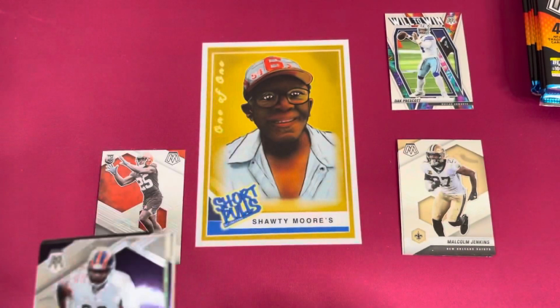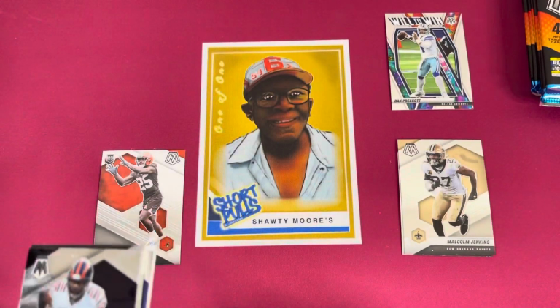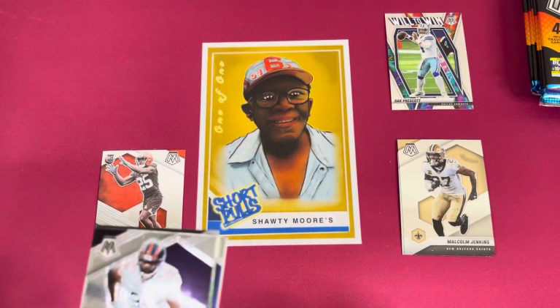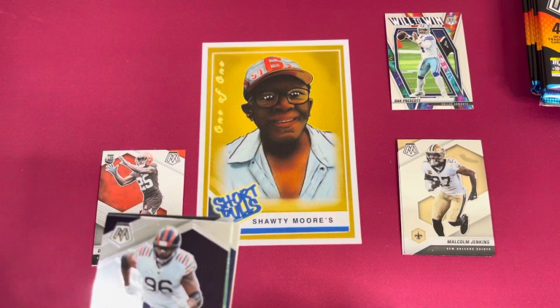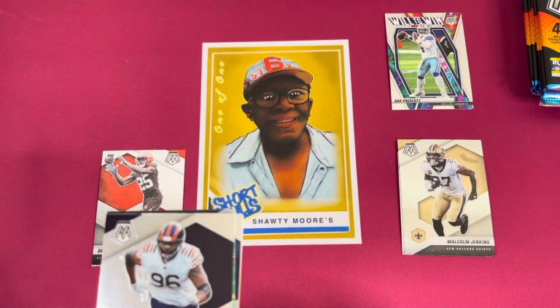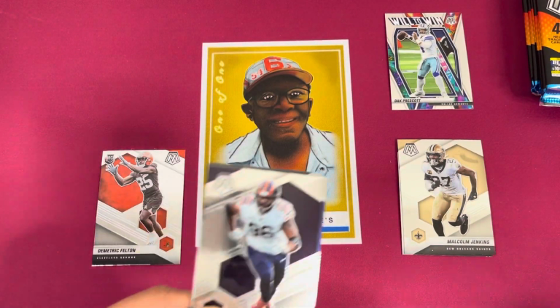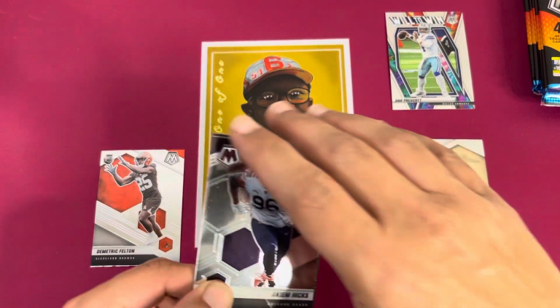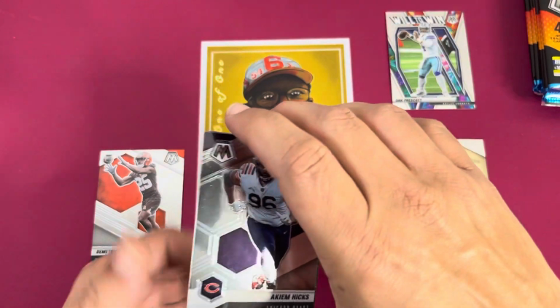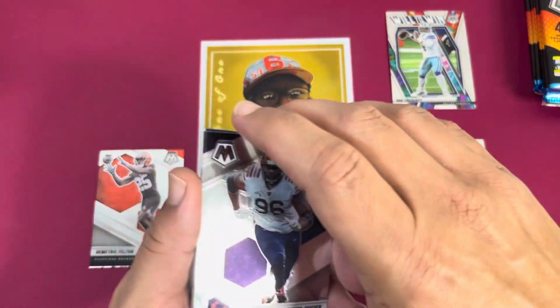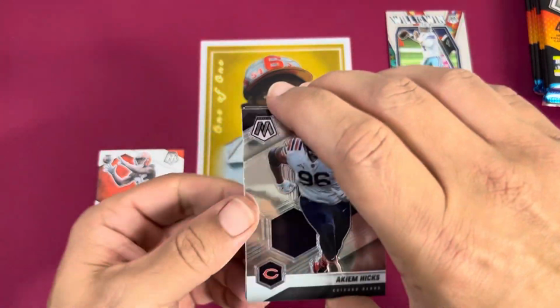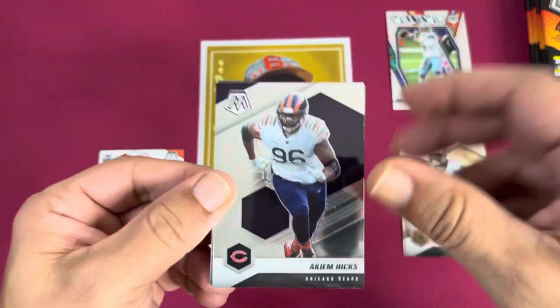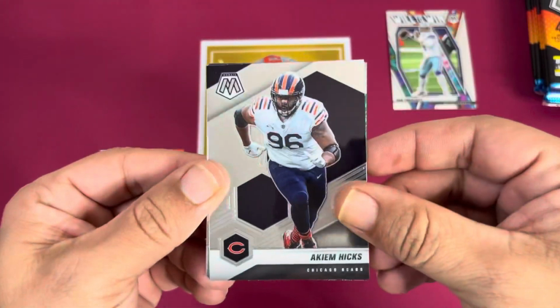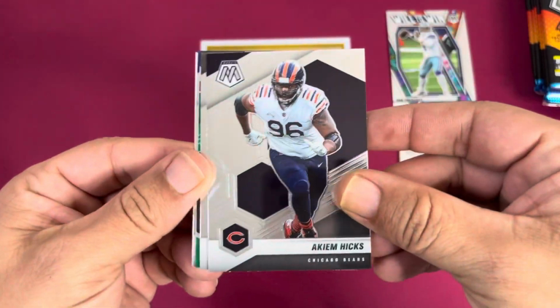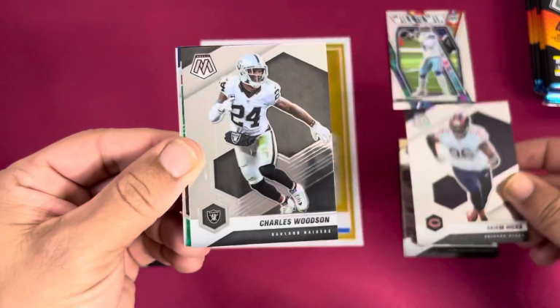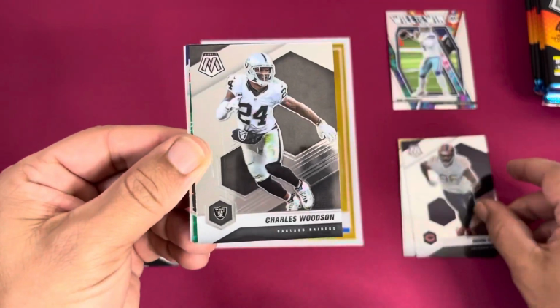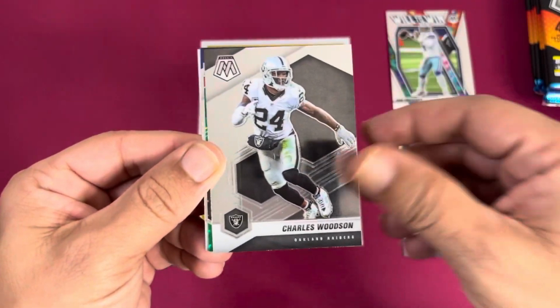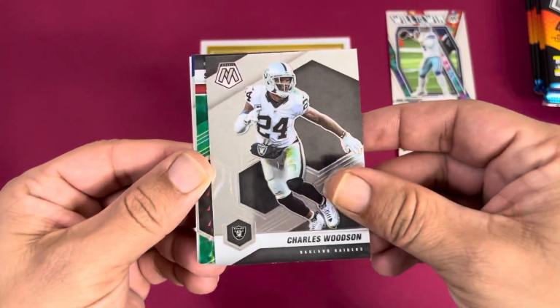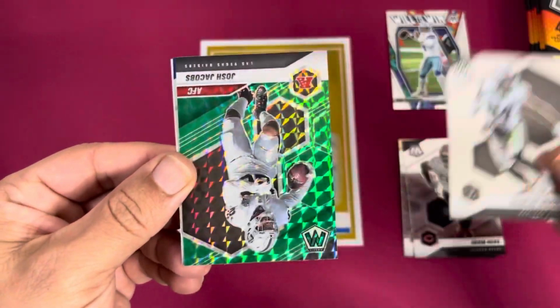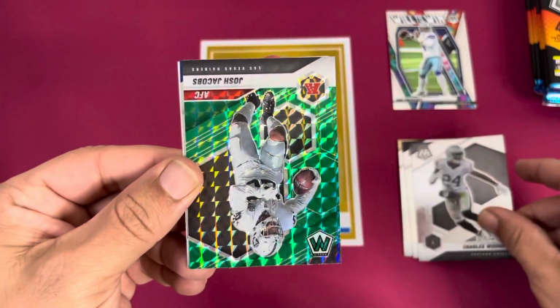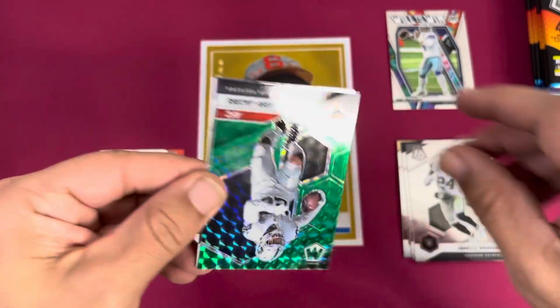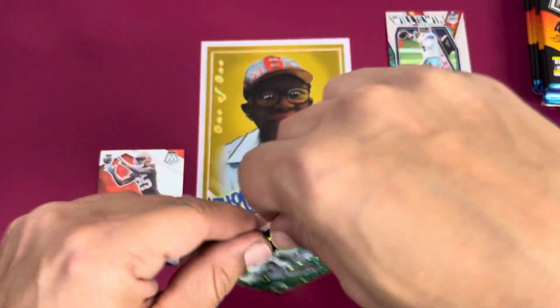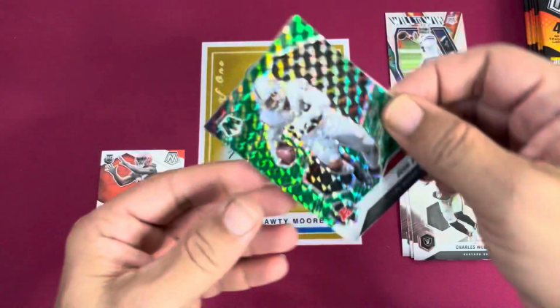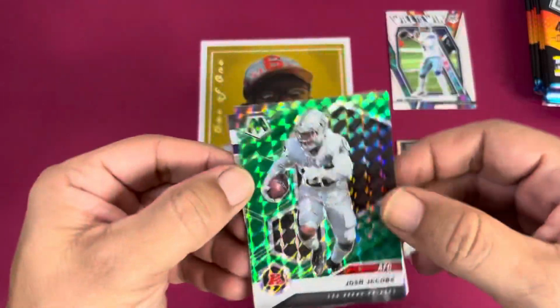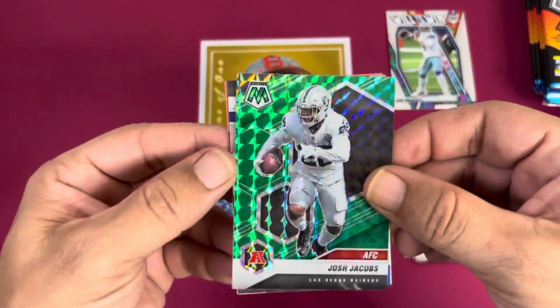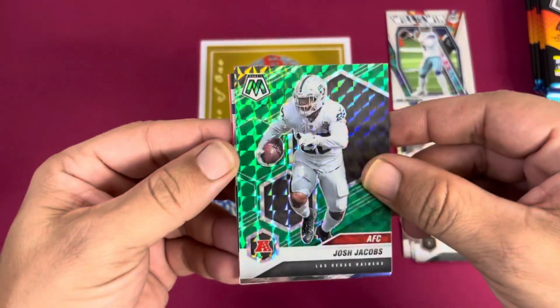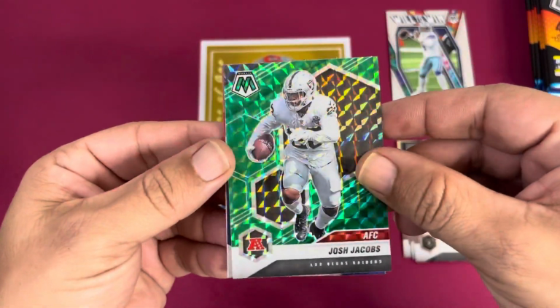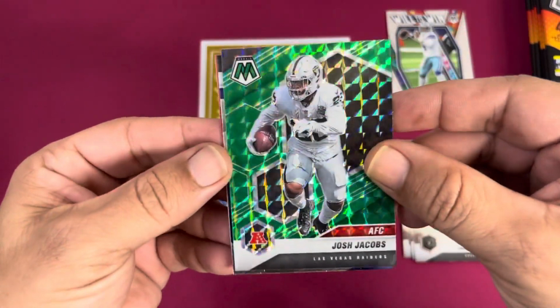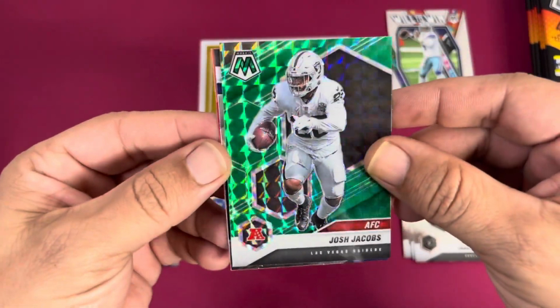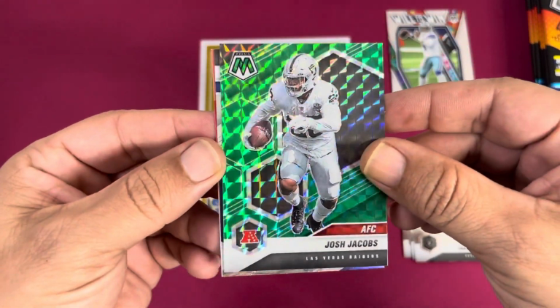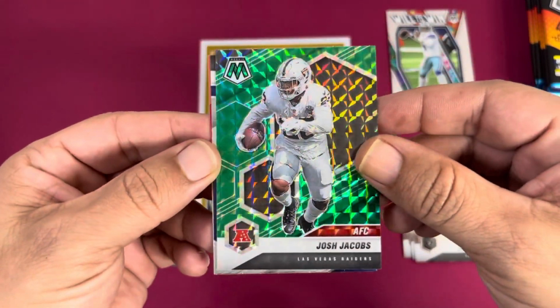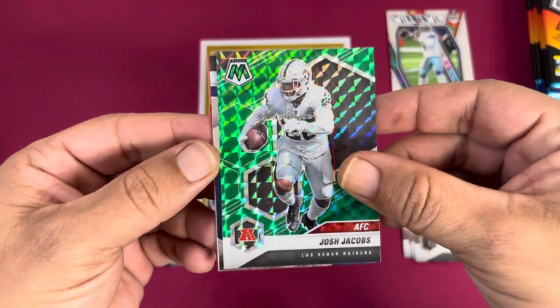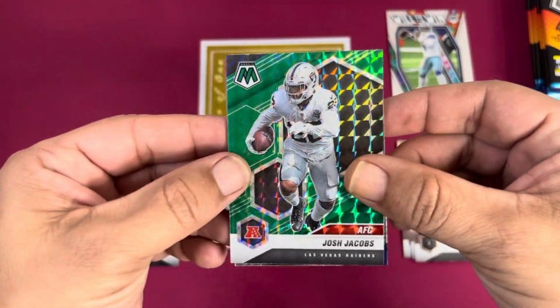We do have our first green in this pack — got a Tyreek Hicks, Charles Woodson, and it is a Josh Jacobs. Great looking card right there.